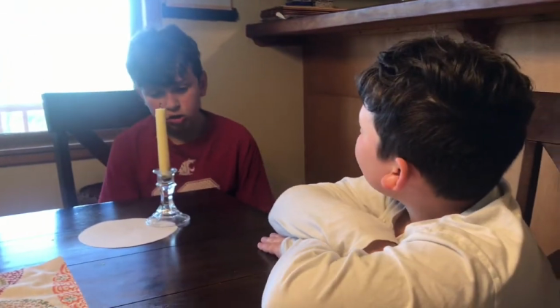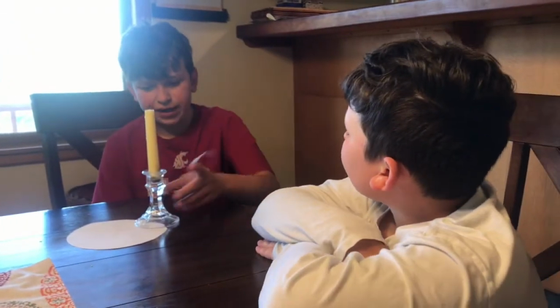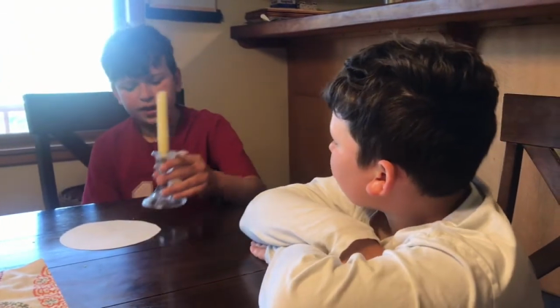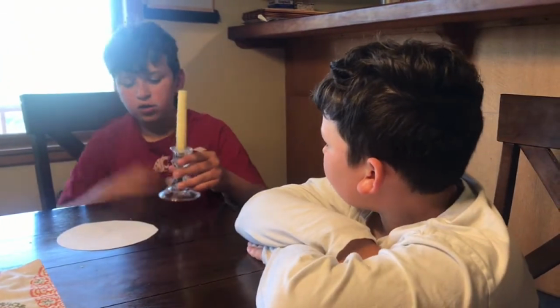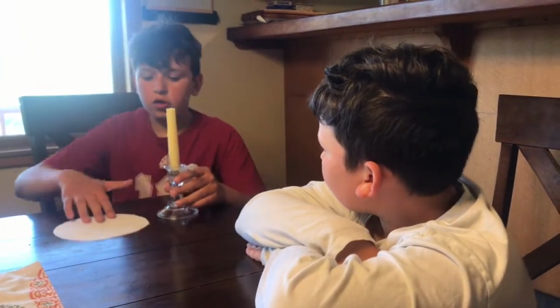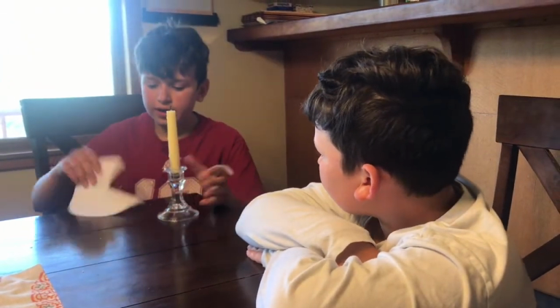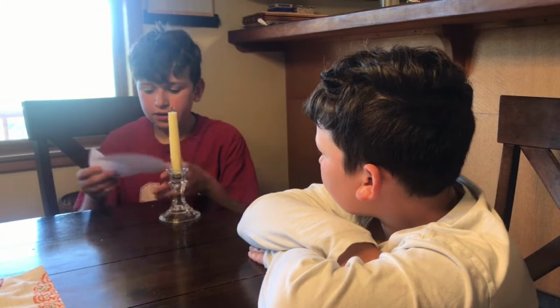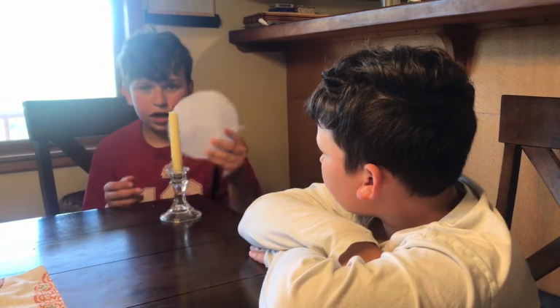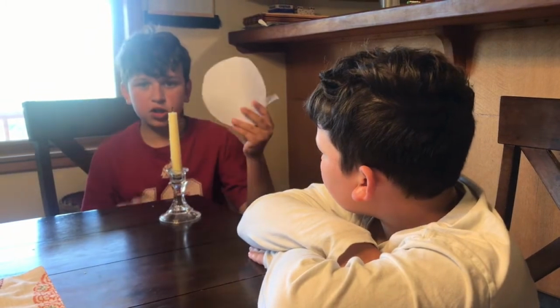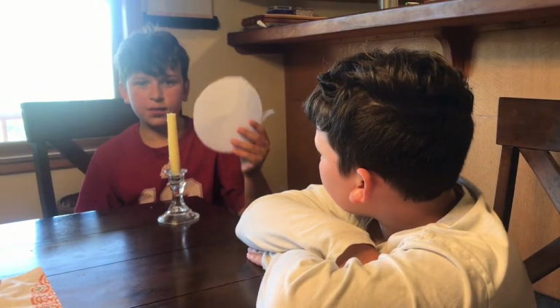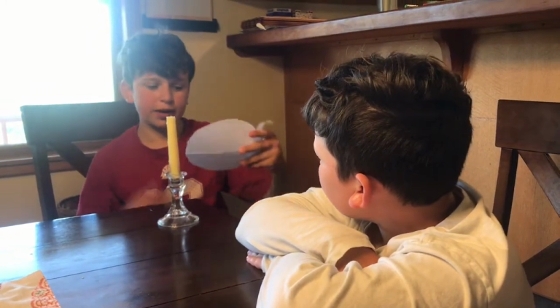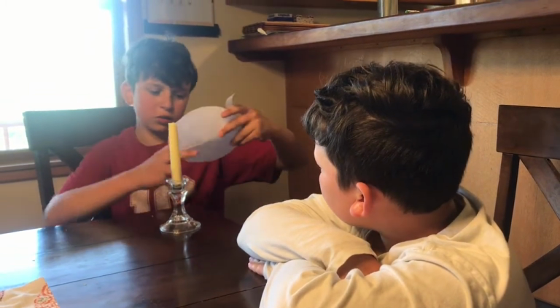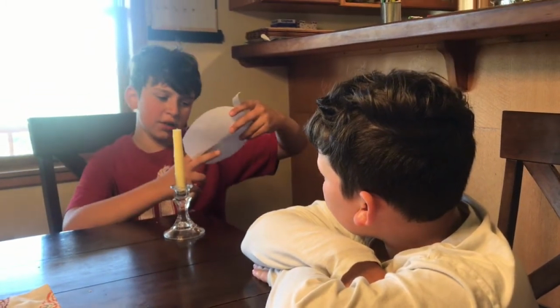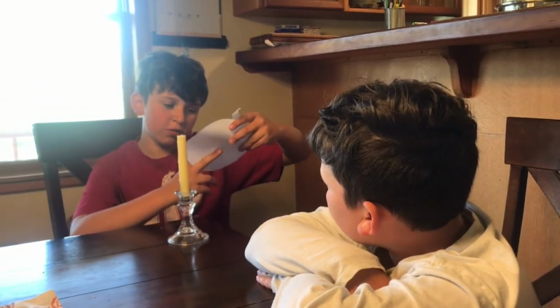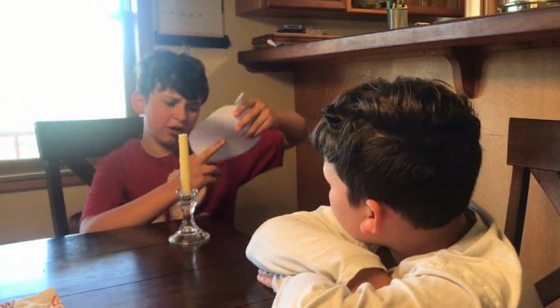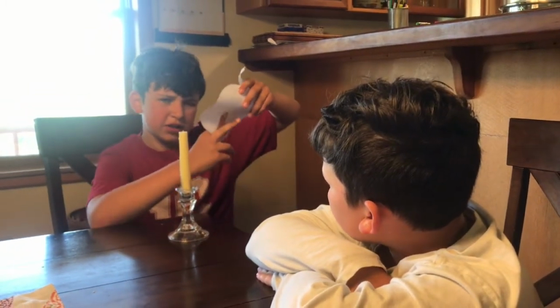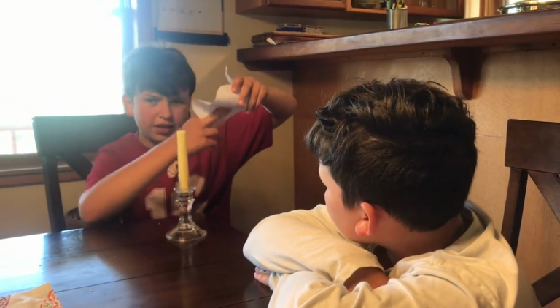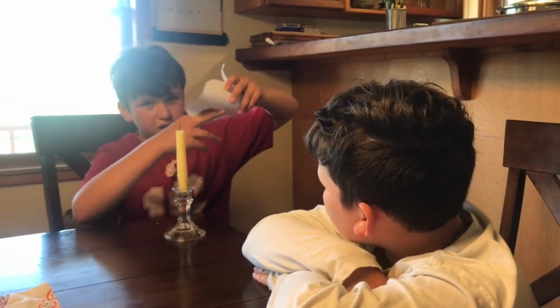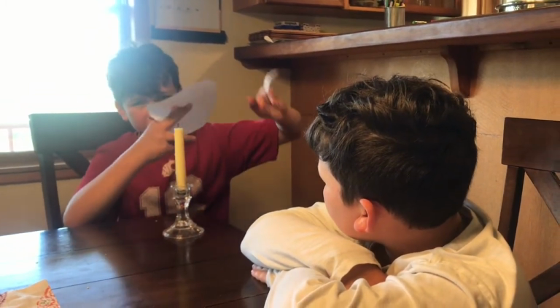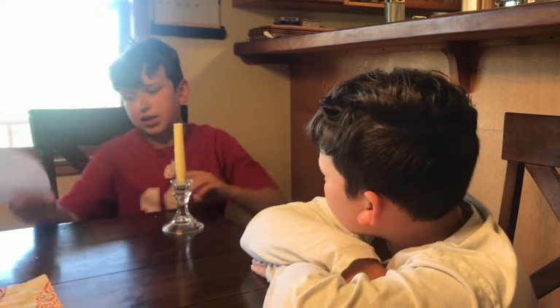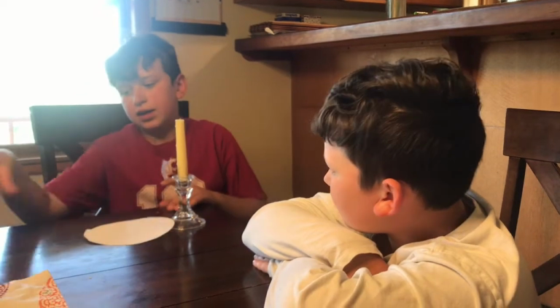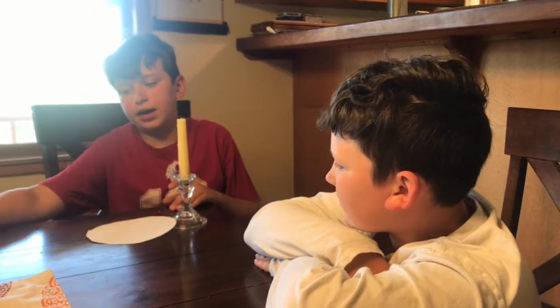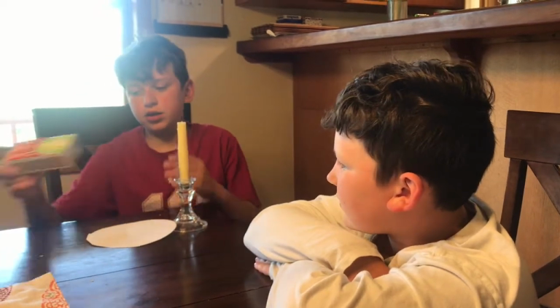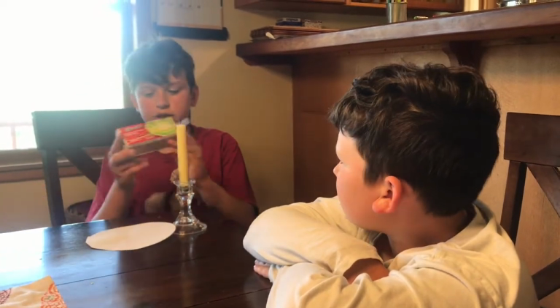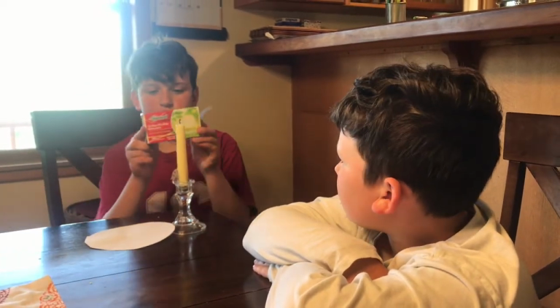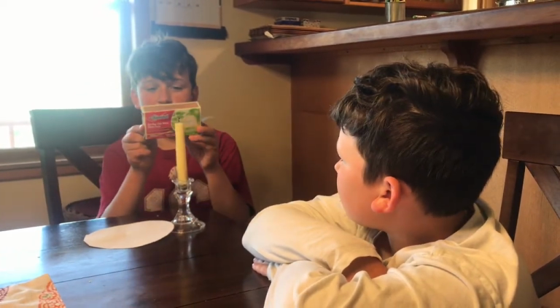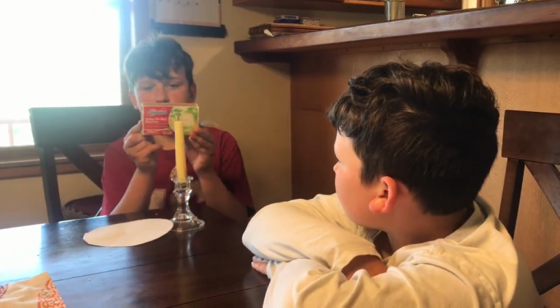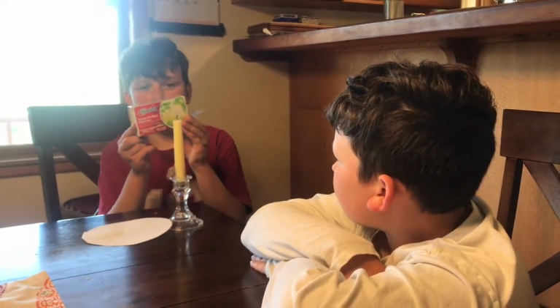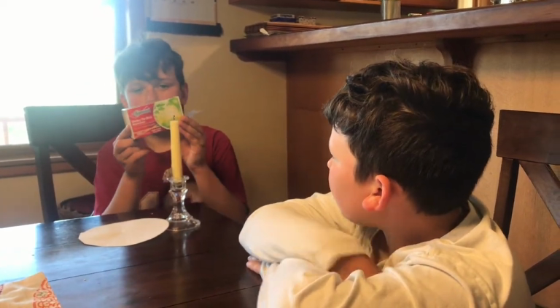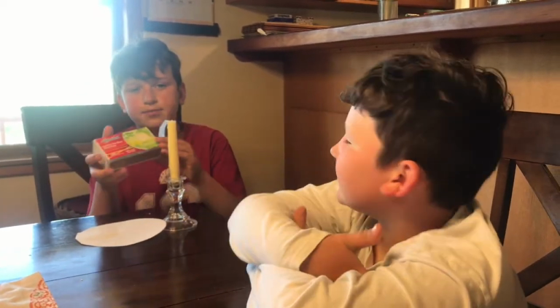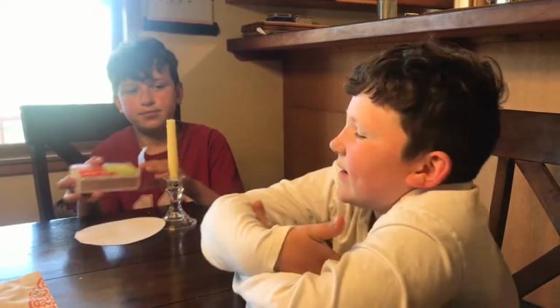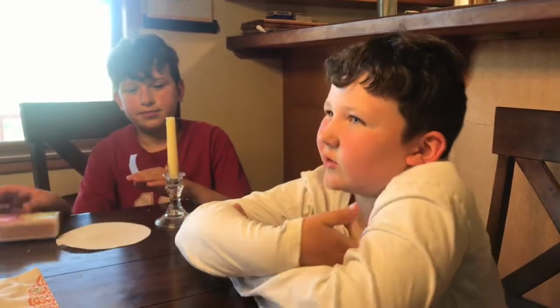So we need a candle, we need a circular piece of paper with a hole cut to the center in it, and we need some green light matches — or just regular matches, those will do.